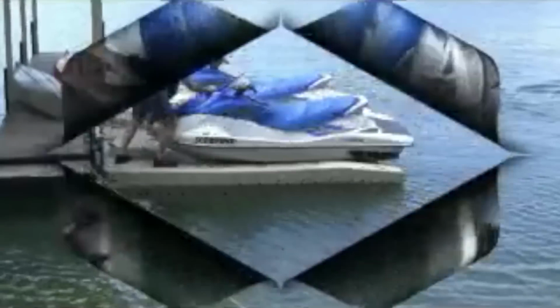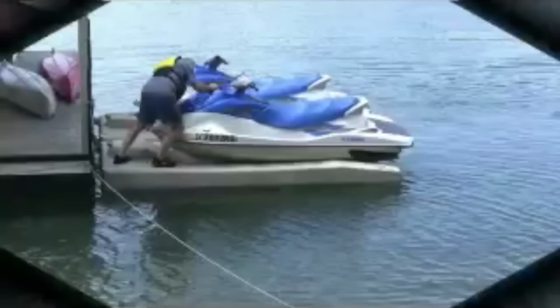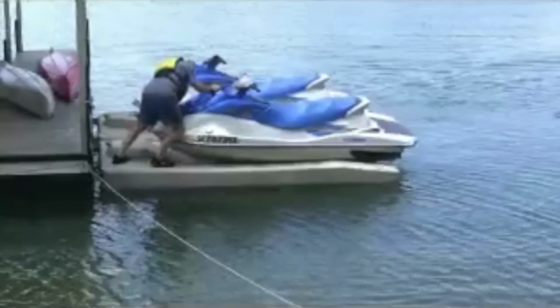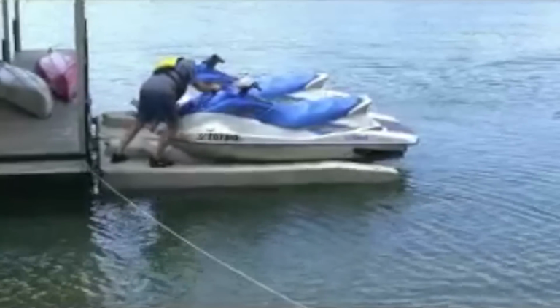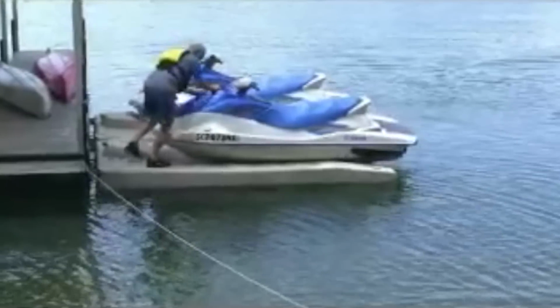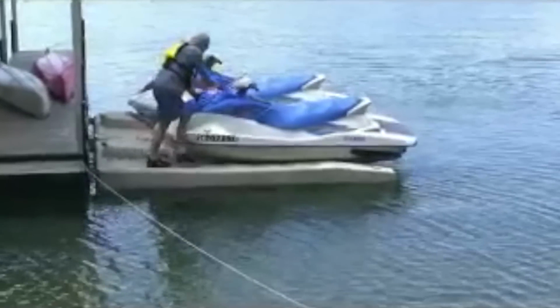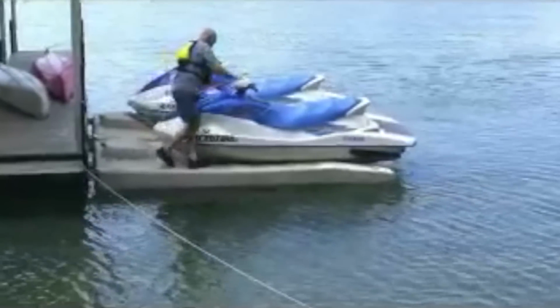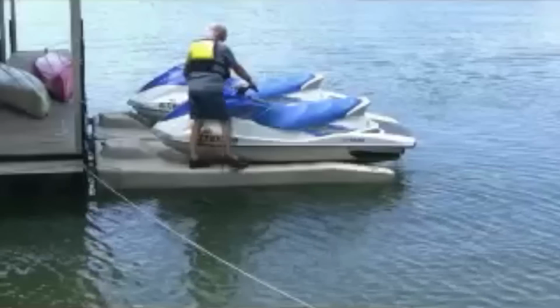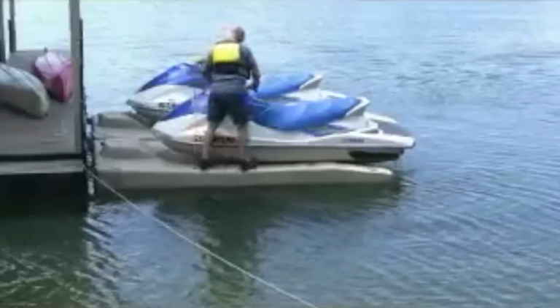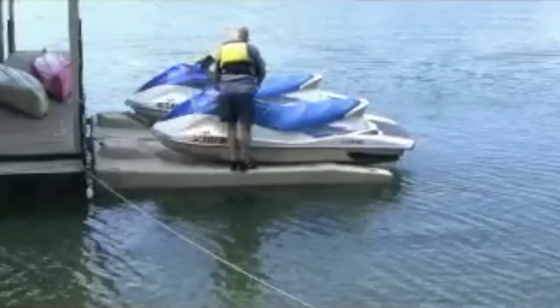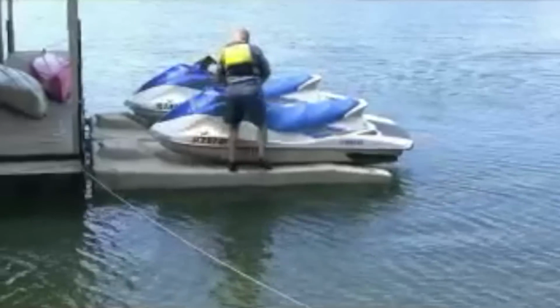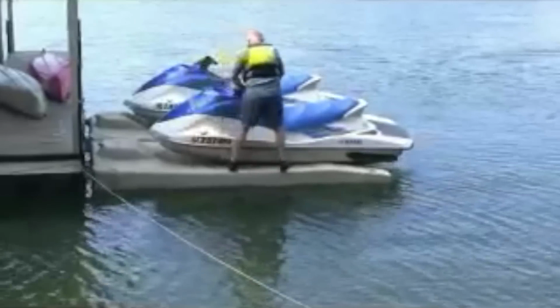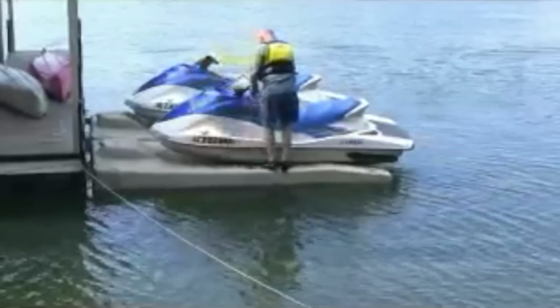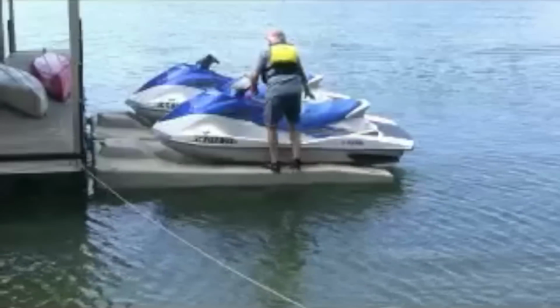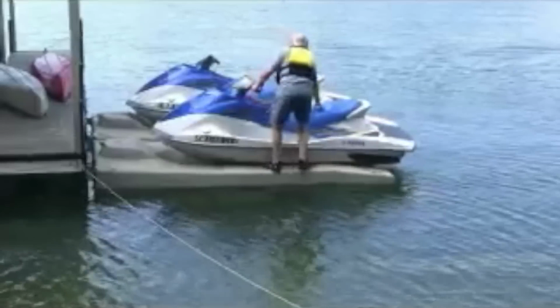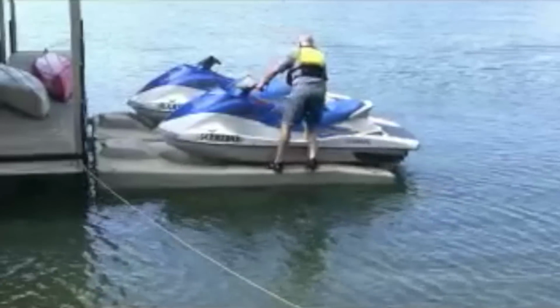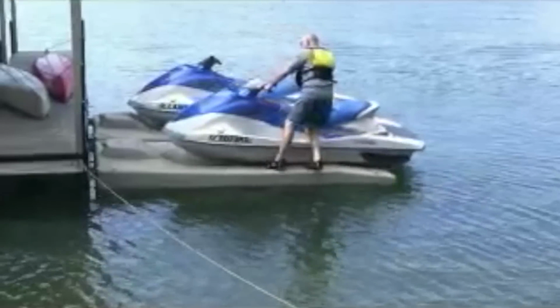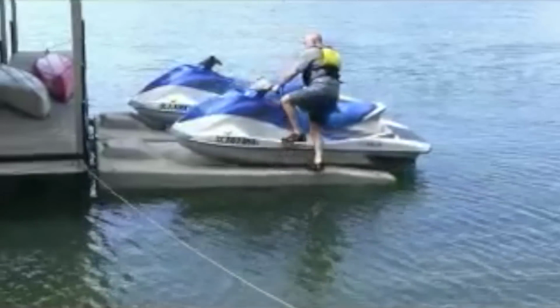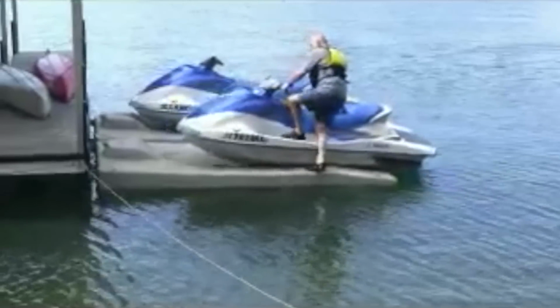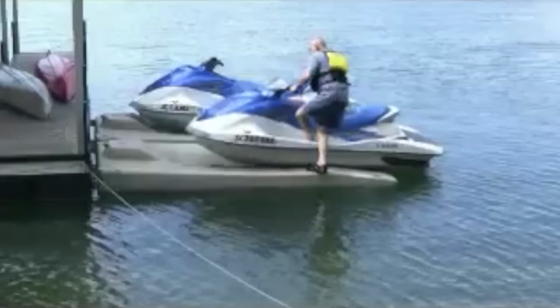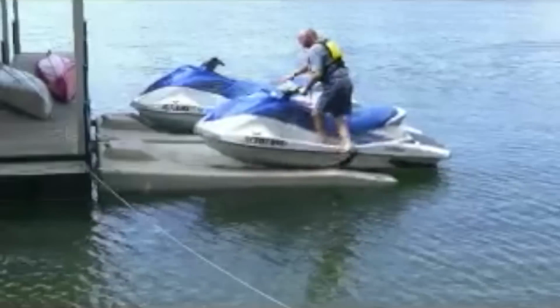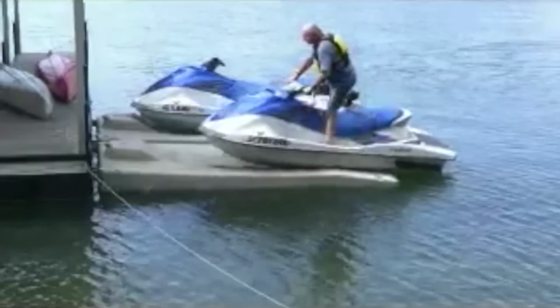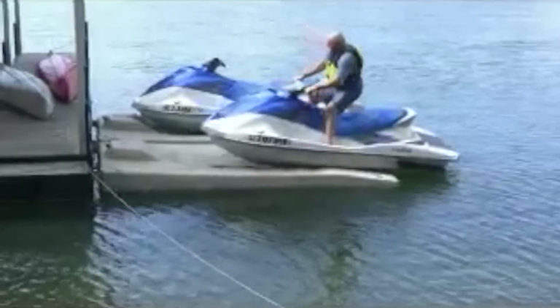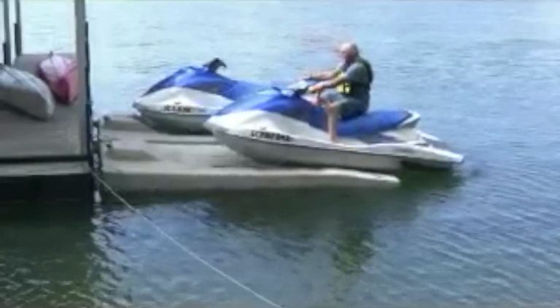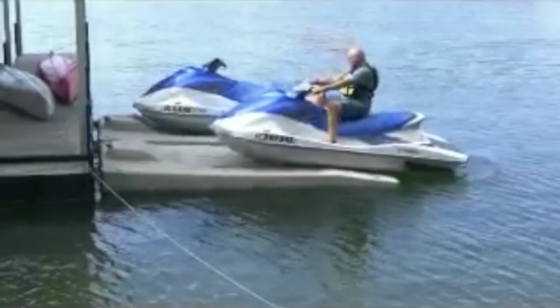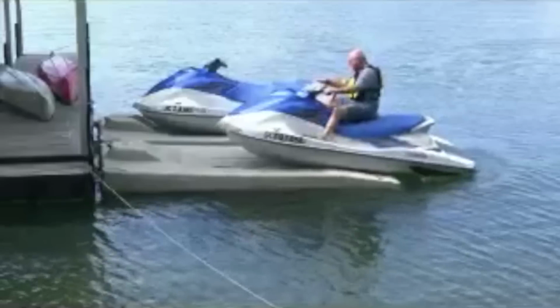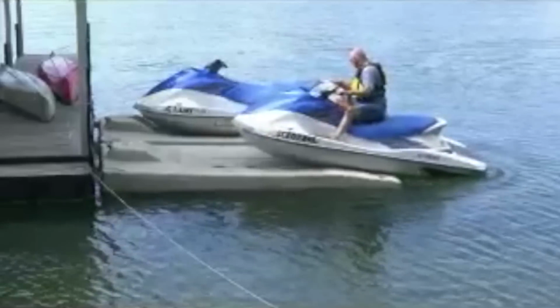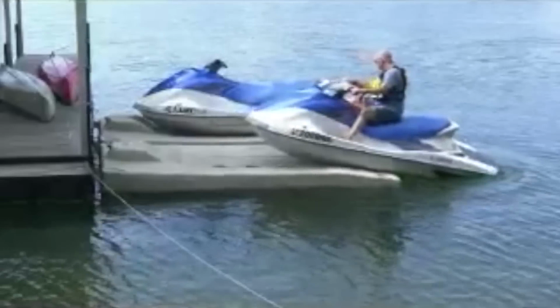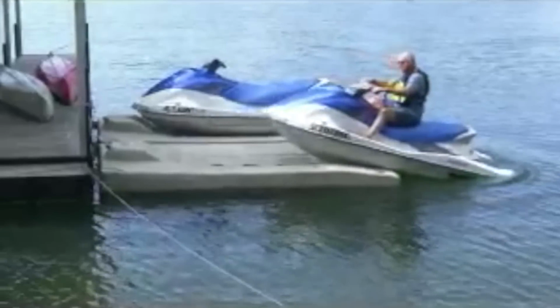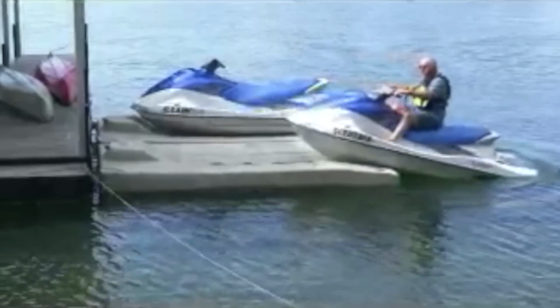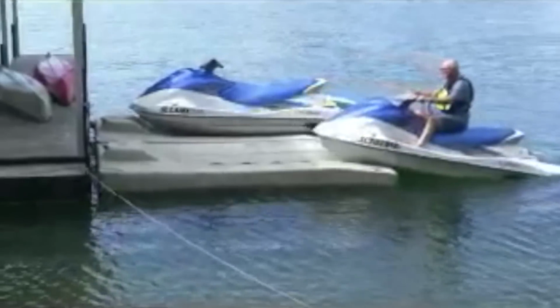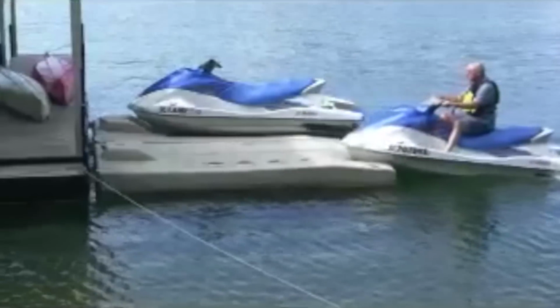Unloading is just as easy with Permaport's six standard rollers. The personal watercraft is pushed away from the front of the lift, the driver climbs on, and he's ready for an afternoon of fun.